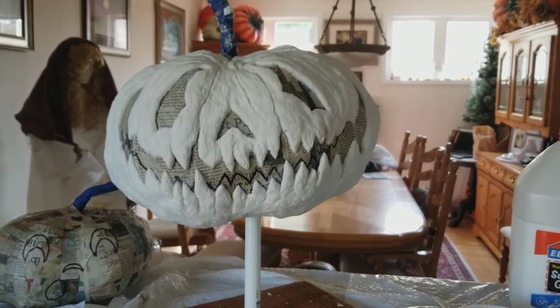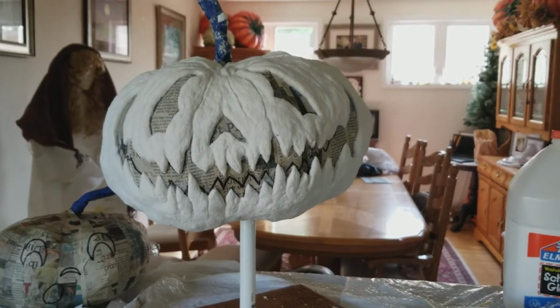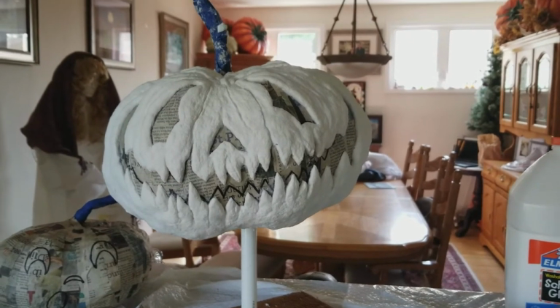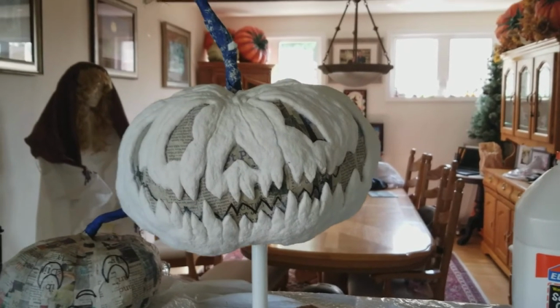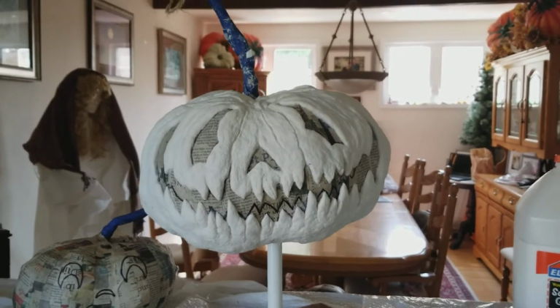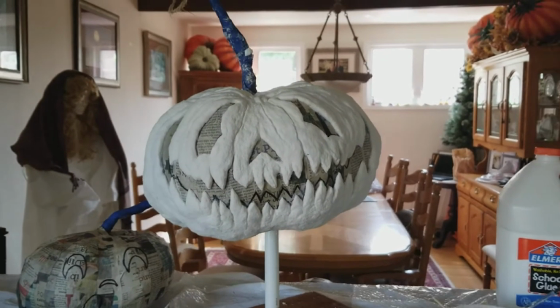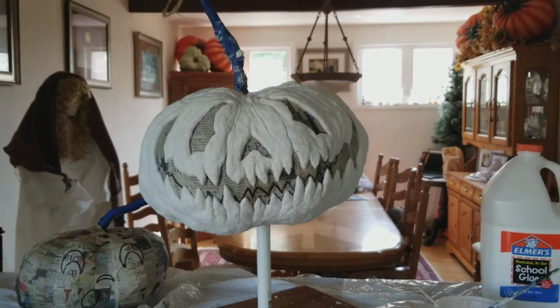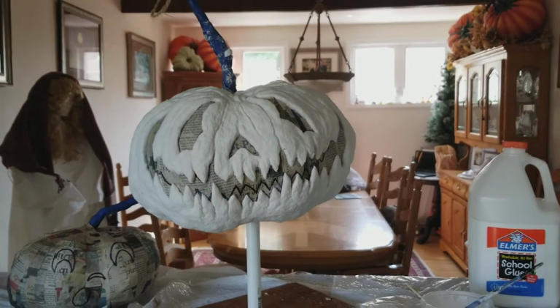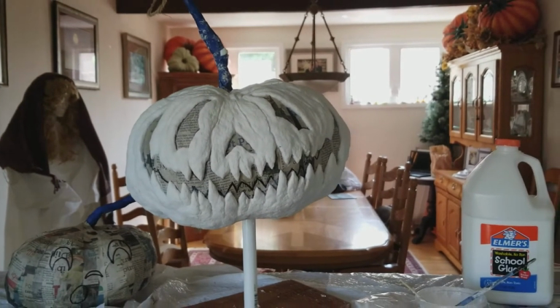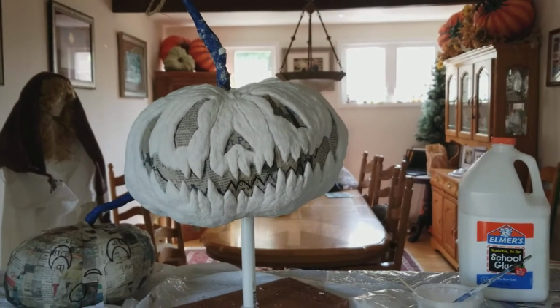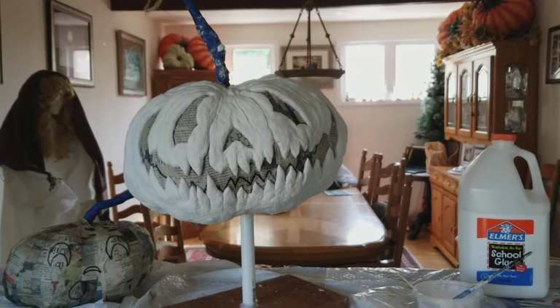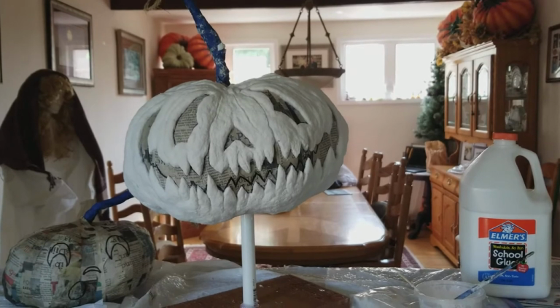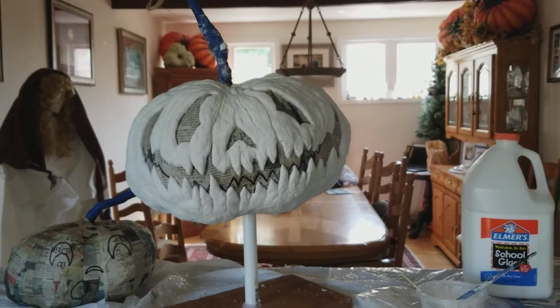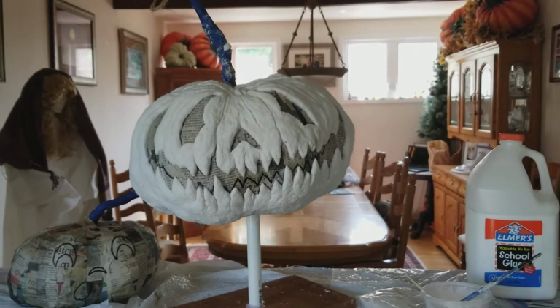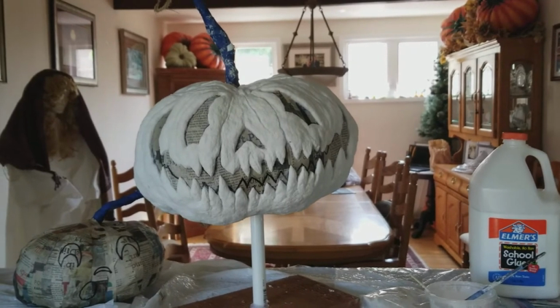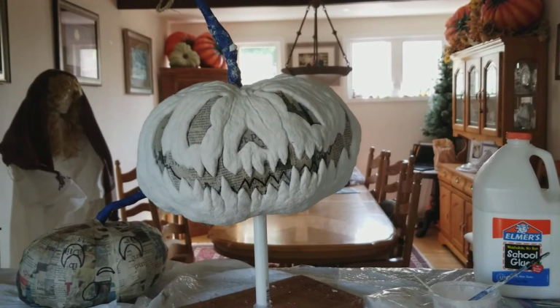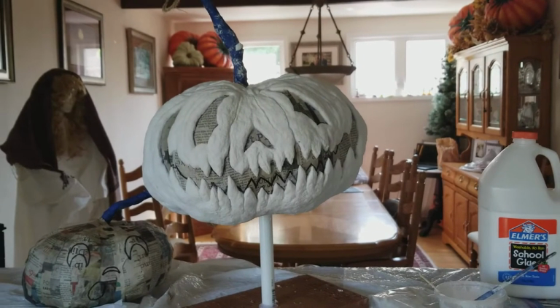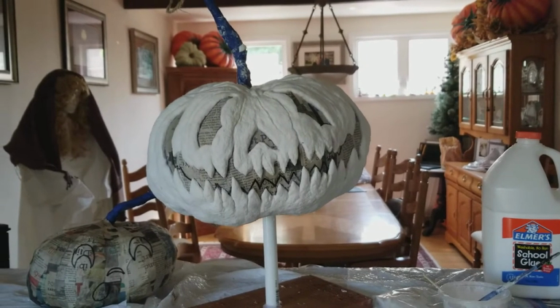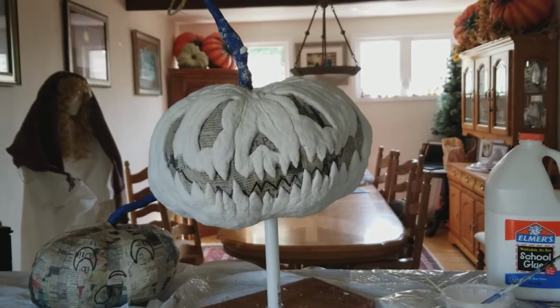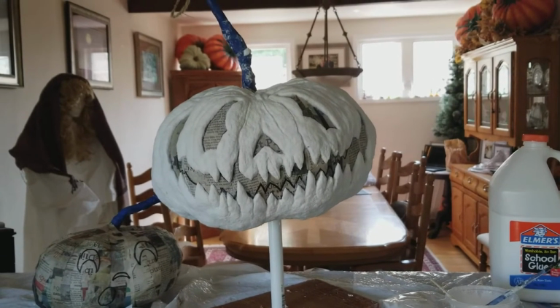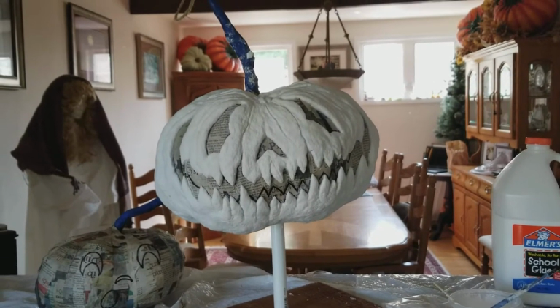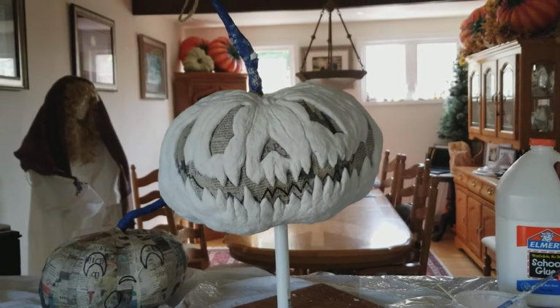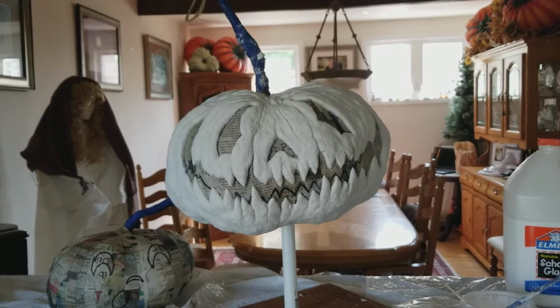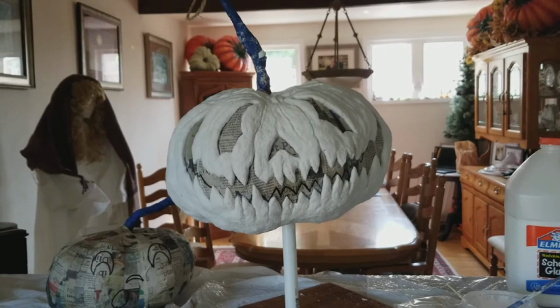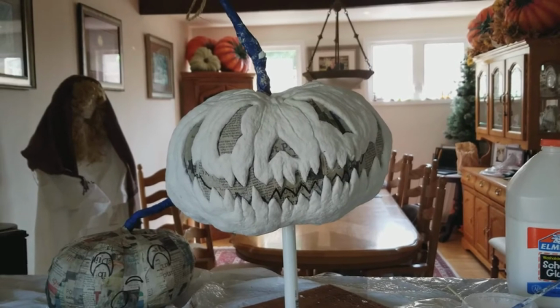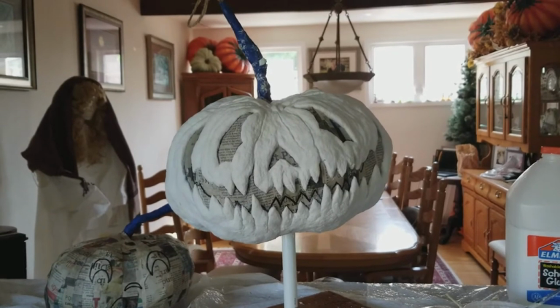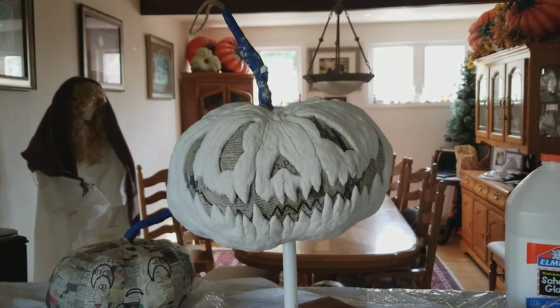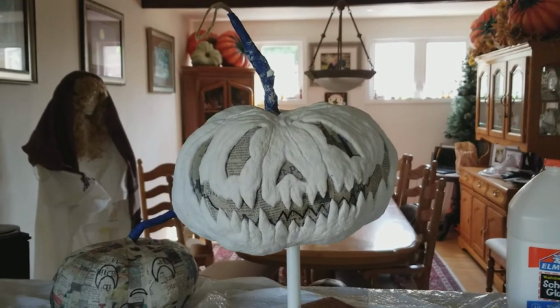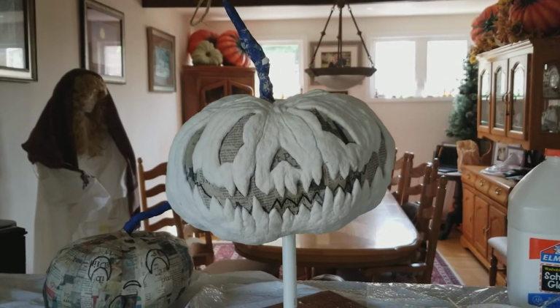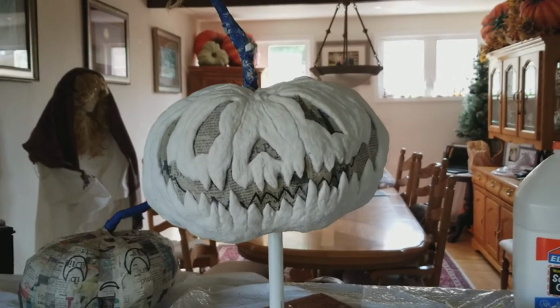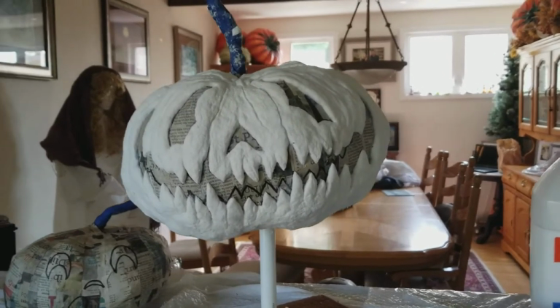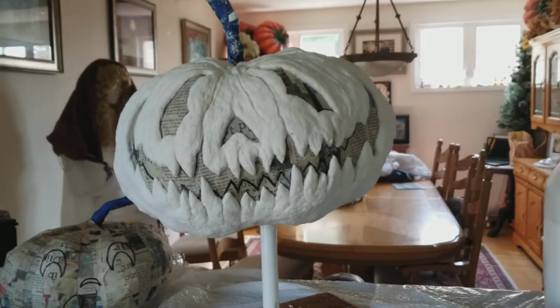Hey you guys, it's Jen at Jen's Haunts. I had an opportunity today to start one of my jacks to go with my project for this year, 2018. I just wanted to show you guys where I'm at.